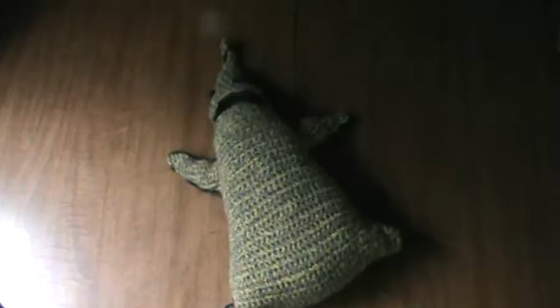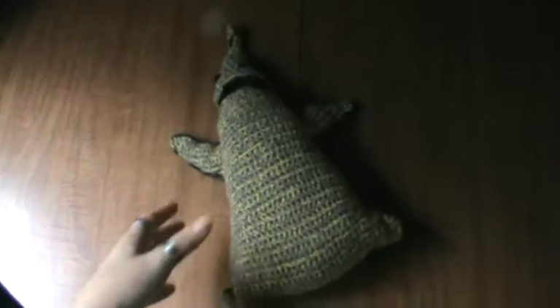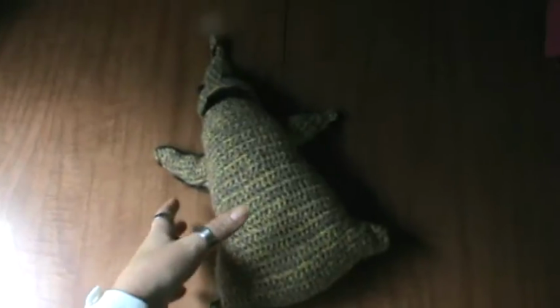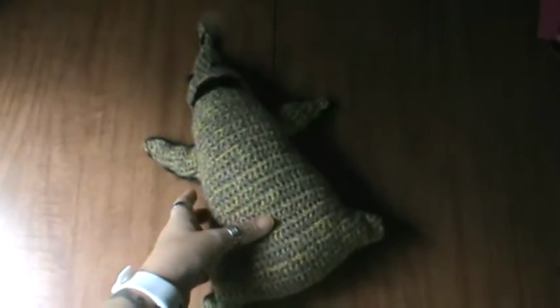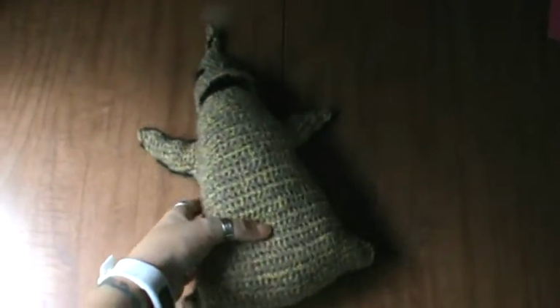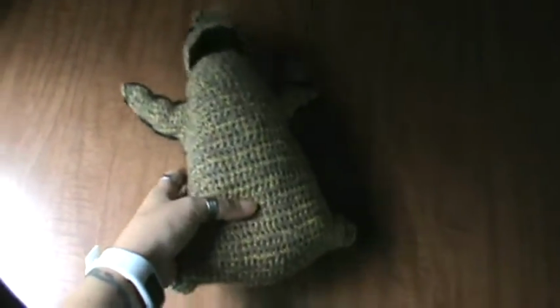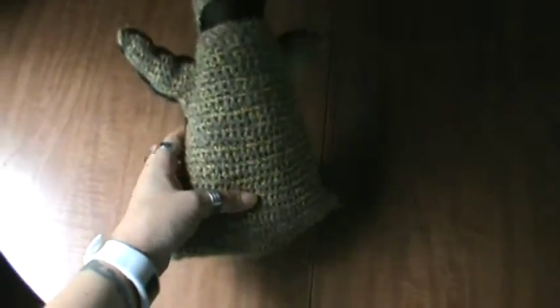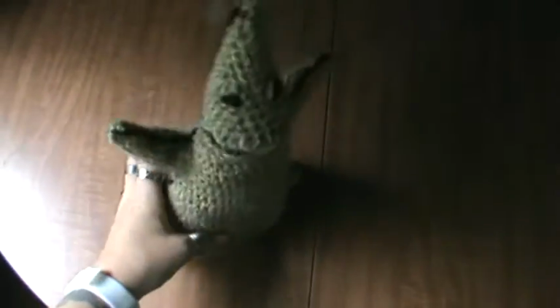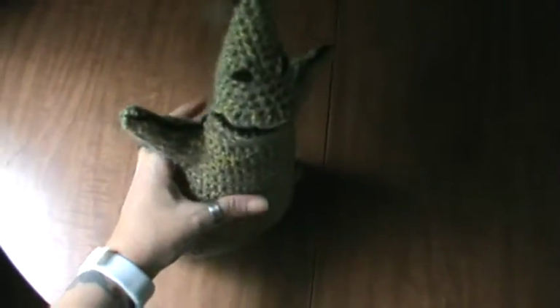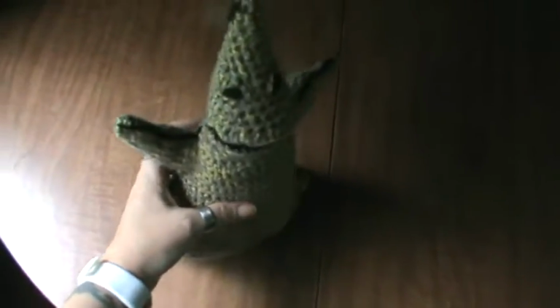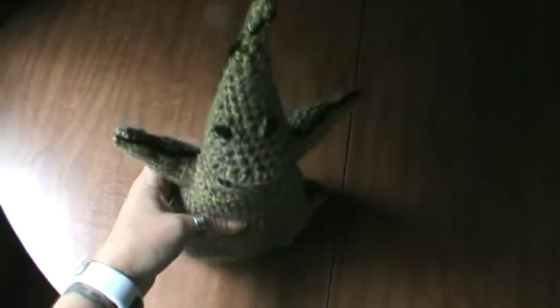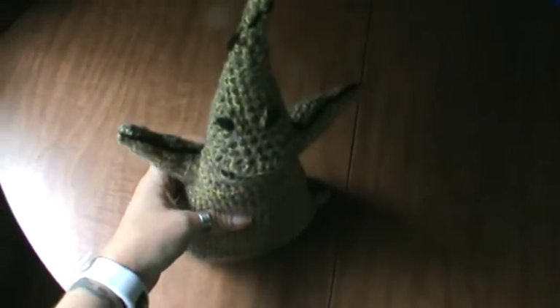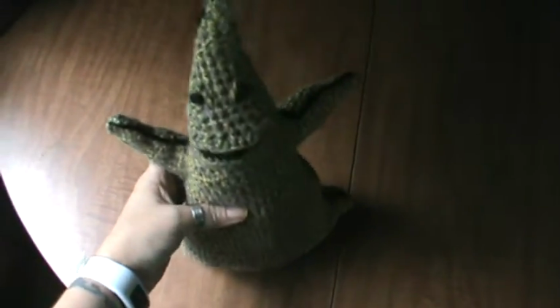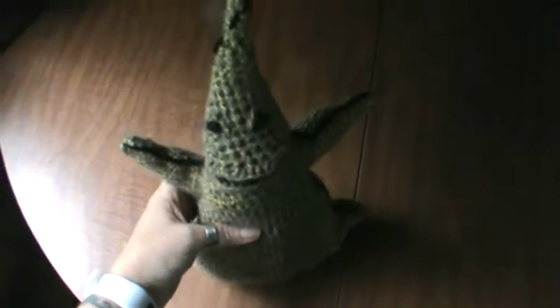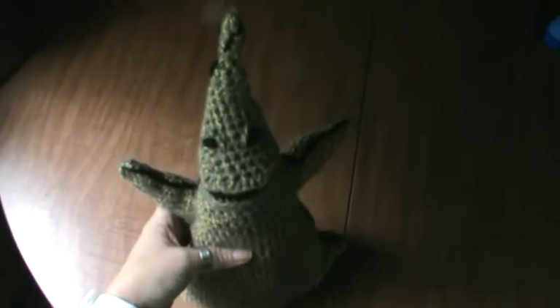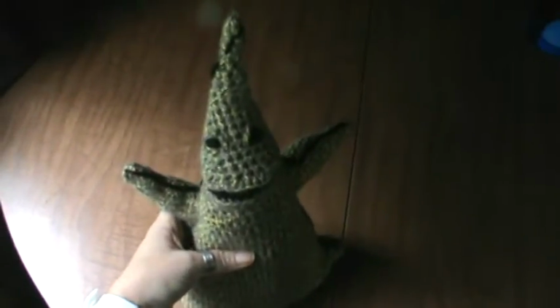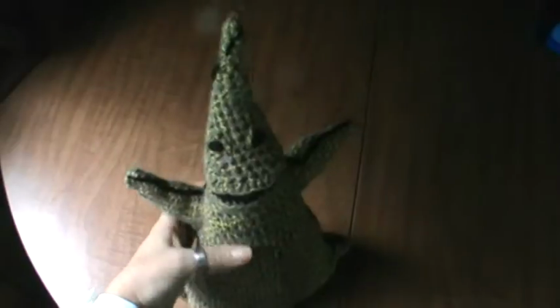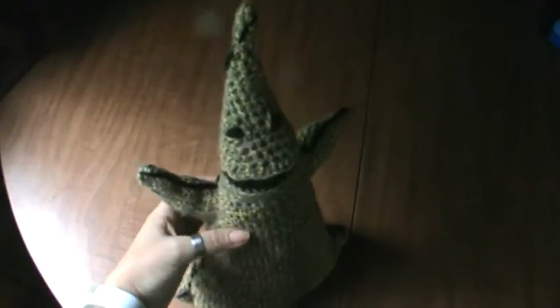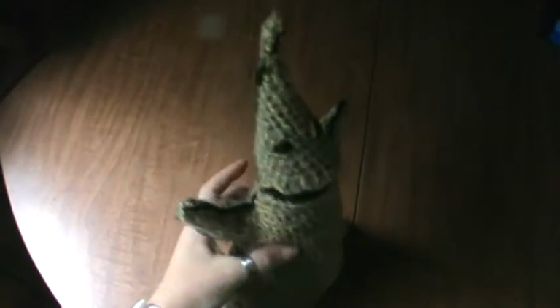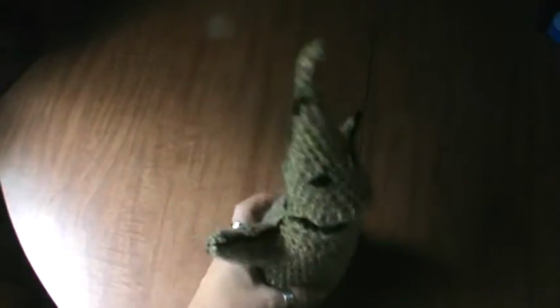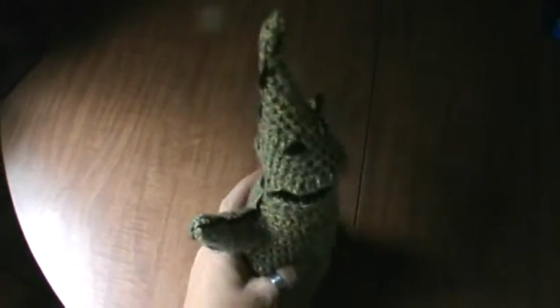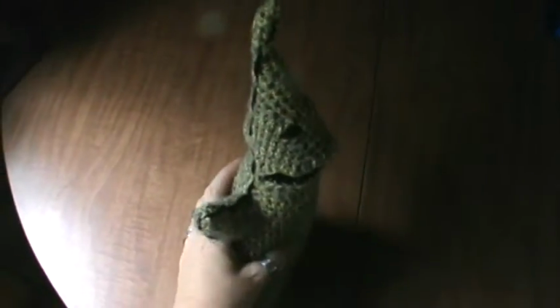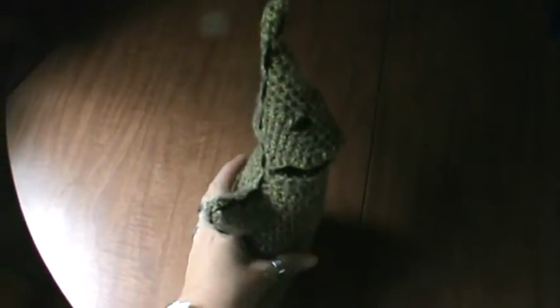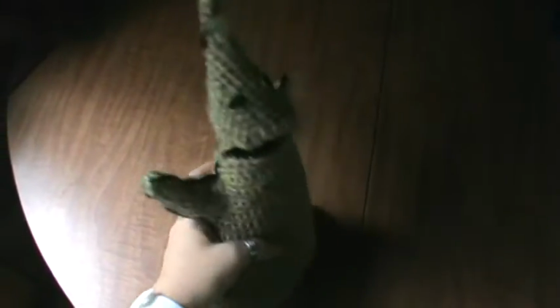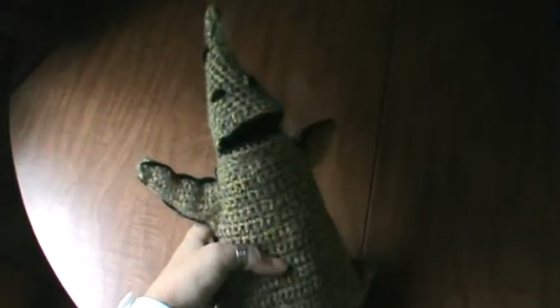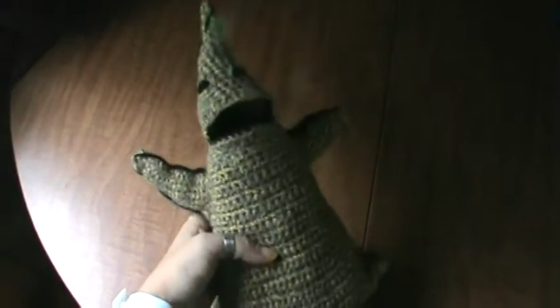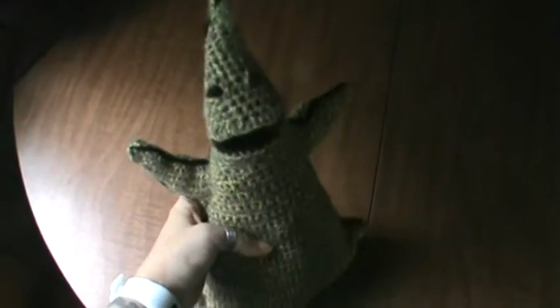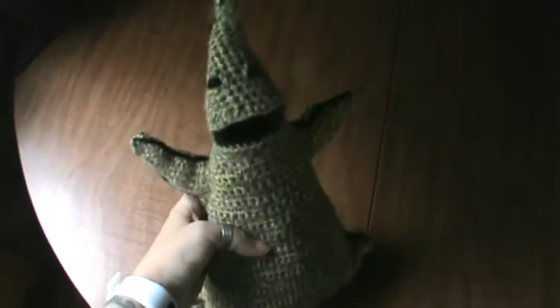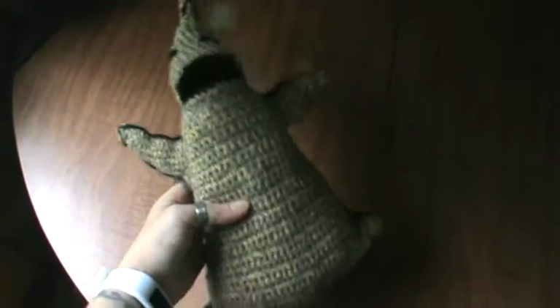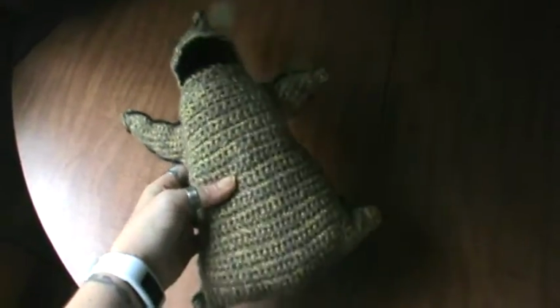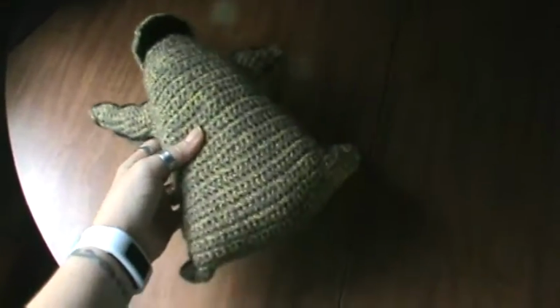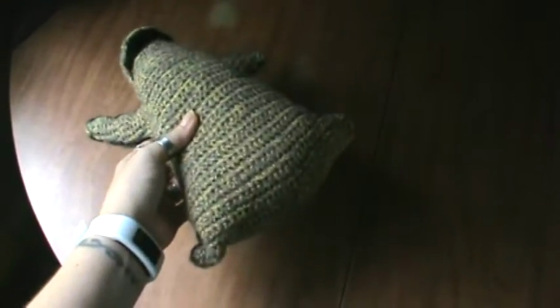Hey everyone, it's Brenda. I'm here to share with you a quick little thing. If you guys like Tim Burton or the Nightmare Before Christmas, I made an Oogie Boogie.